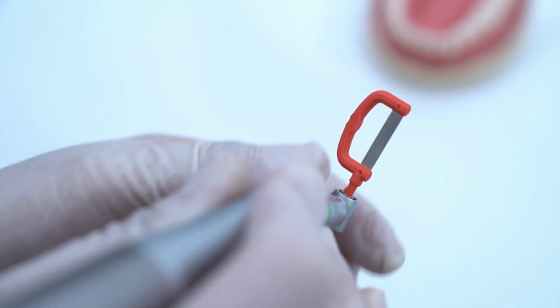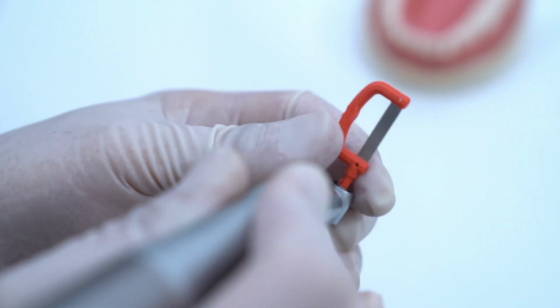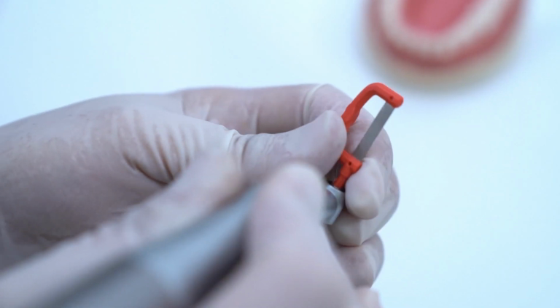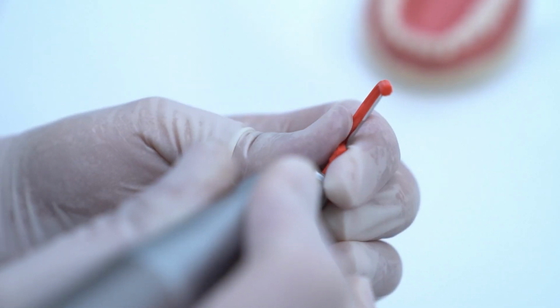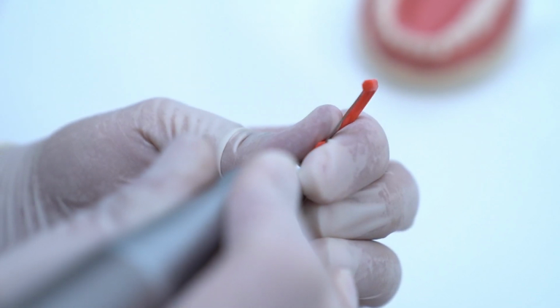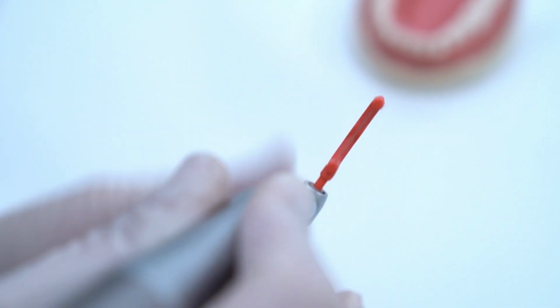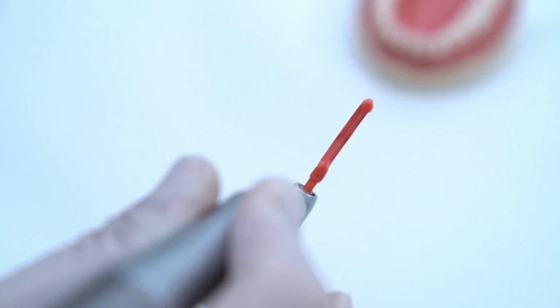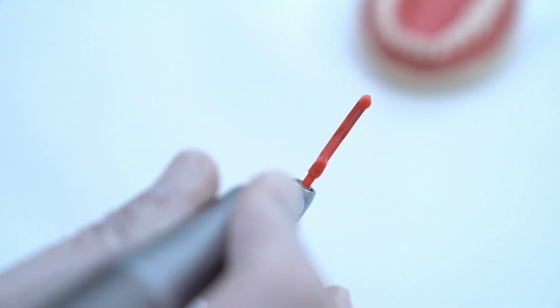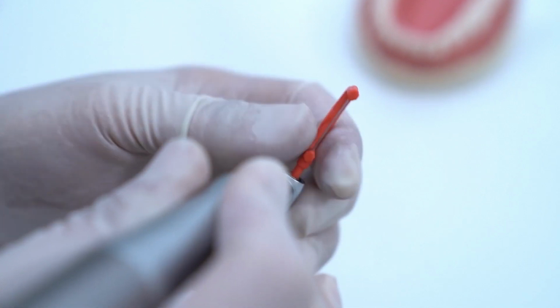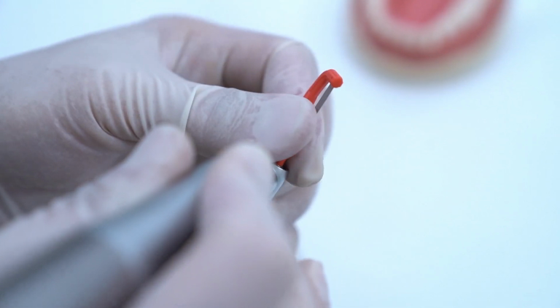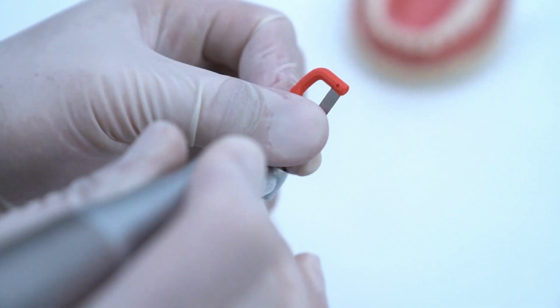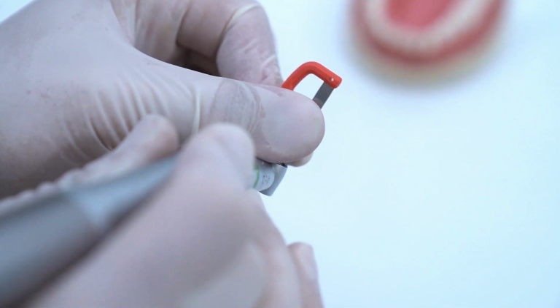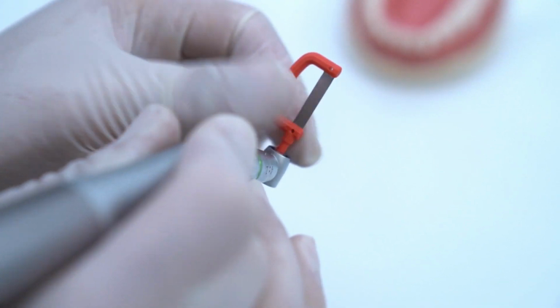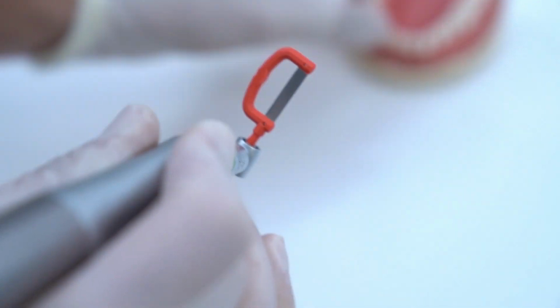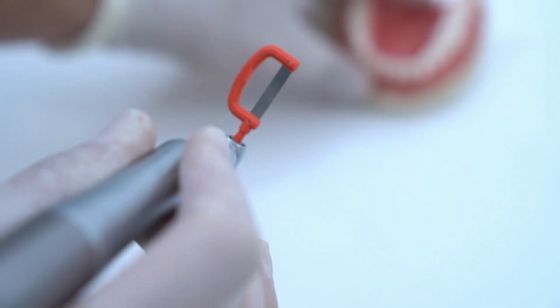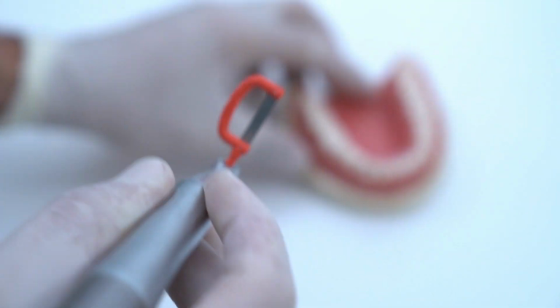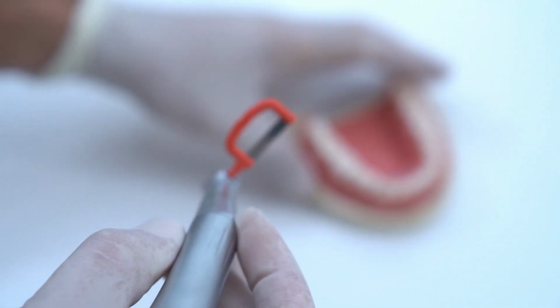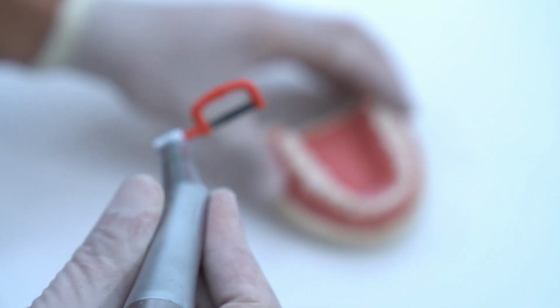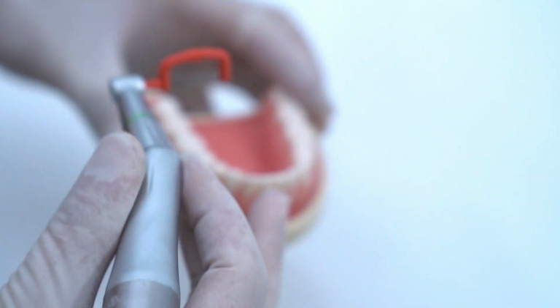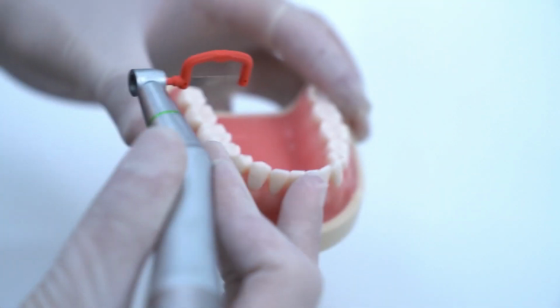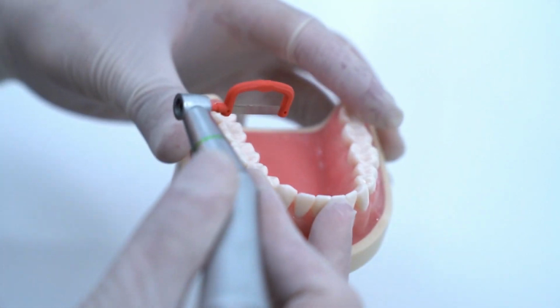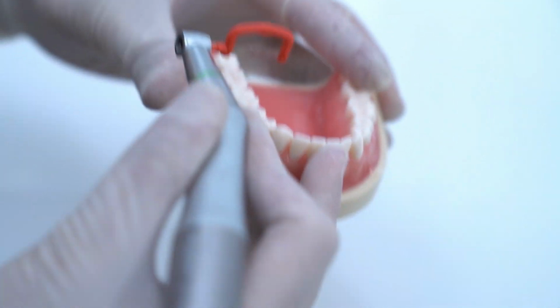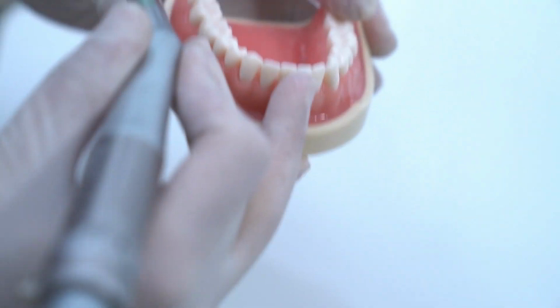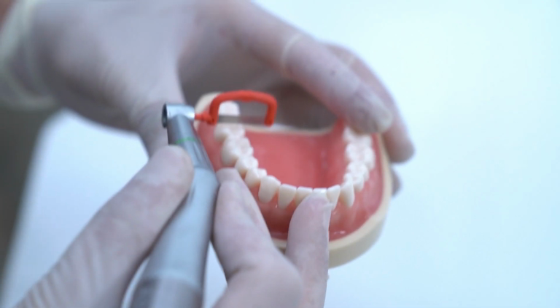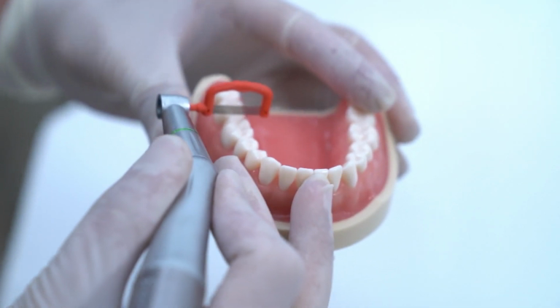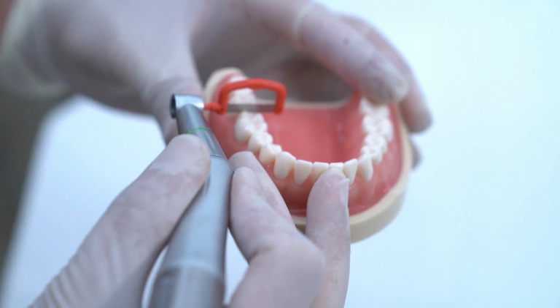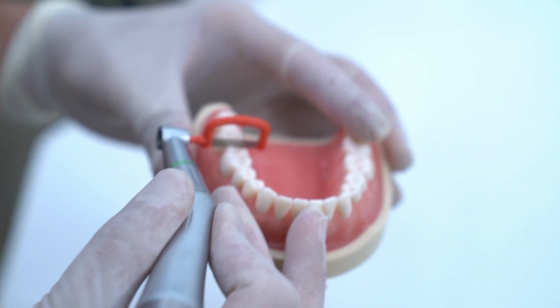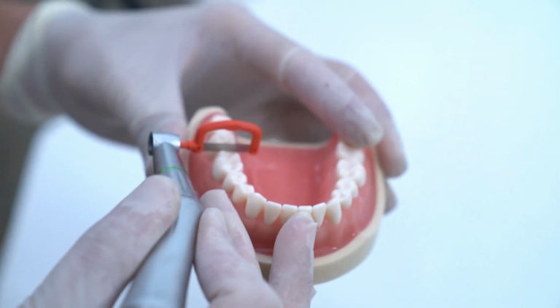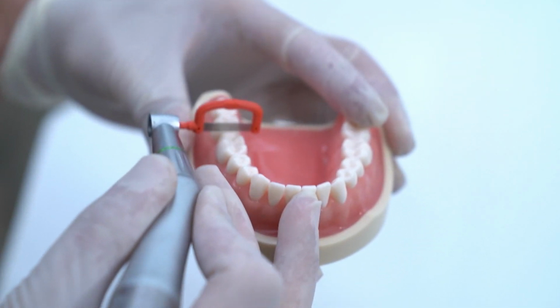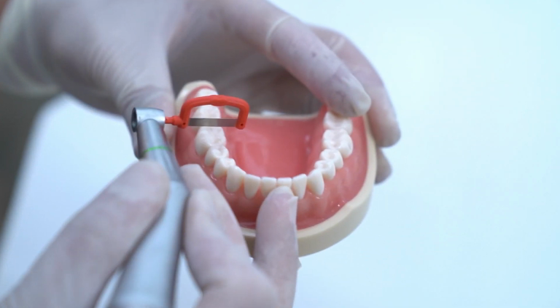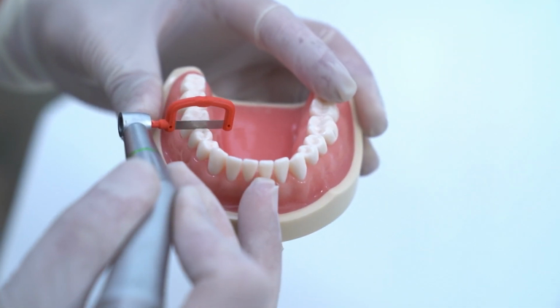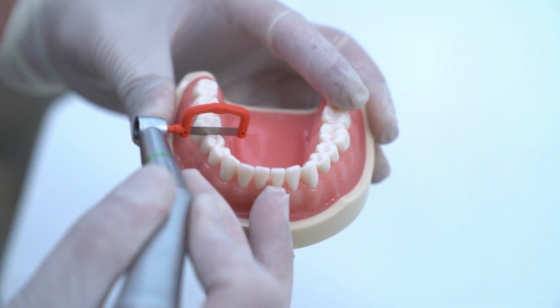The first option is interdental strips mounted on a handpiece. This system is fast, convenient, accurate, and you can adjust it depending on which tooth you're doing IPR to.